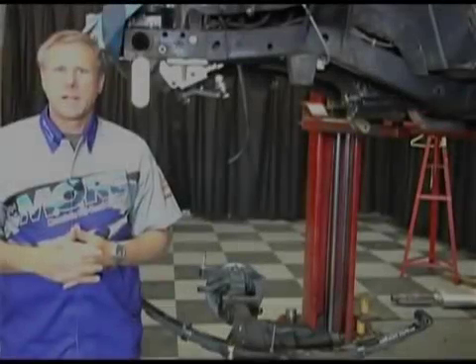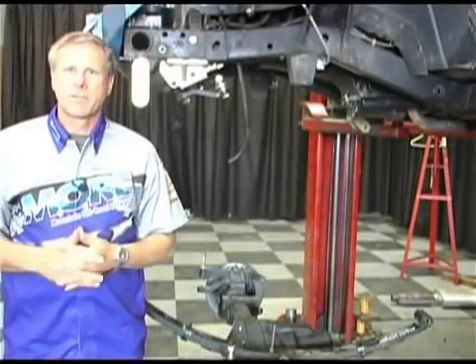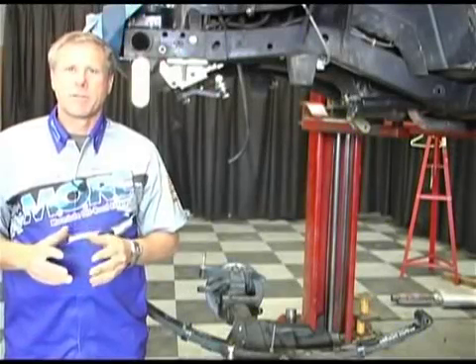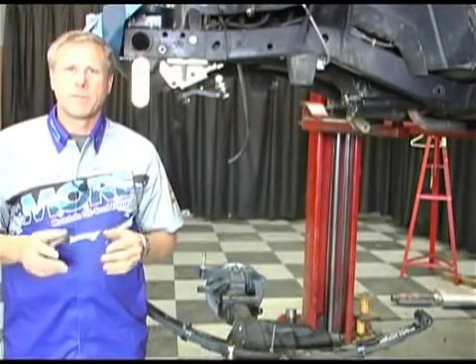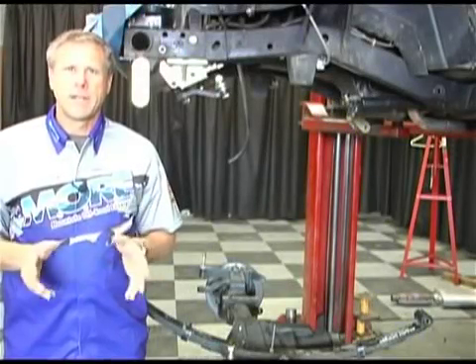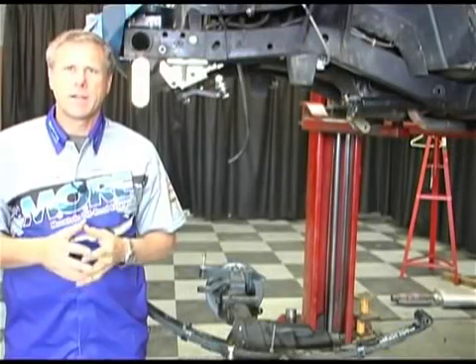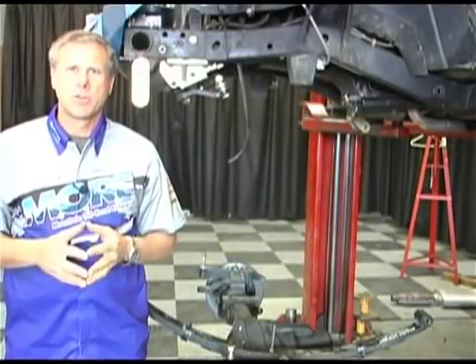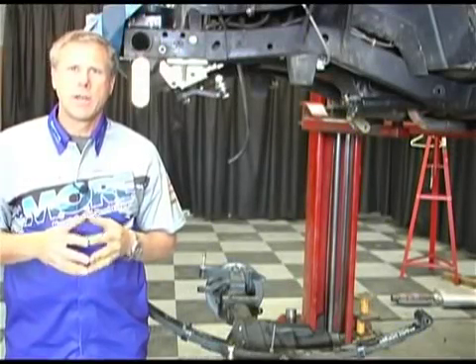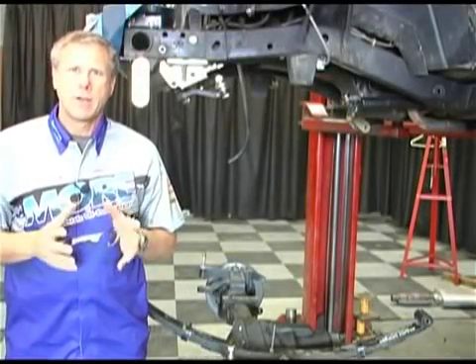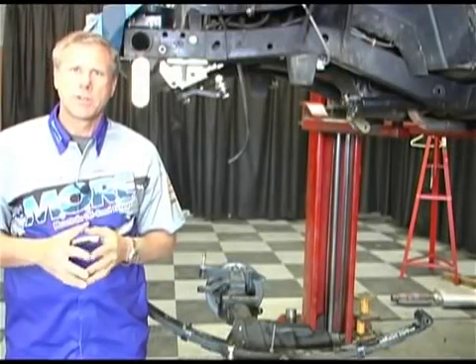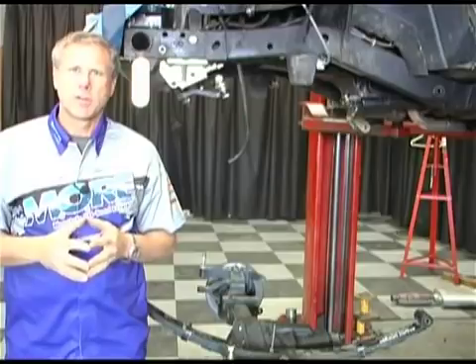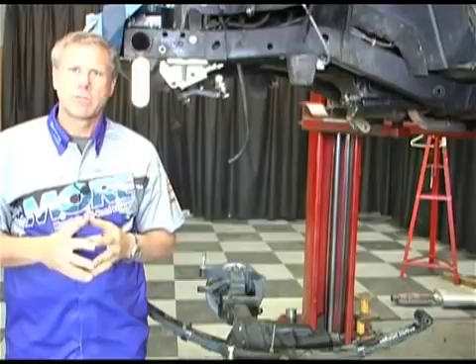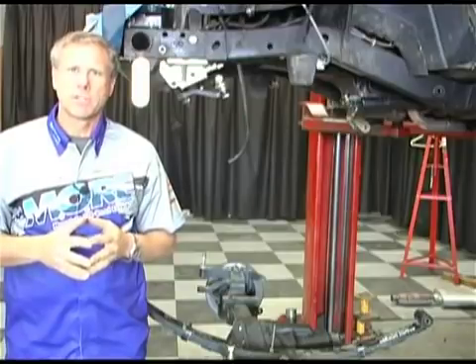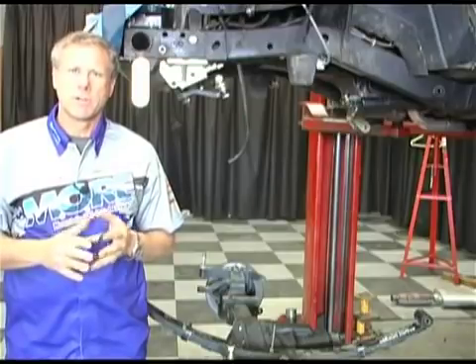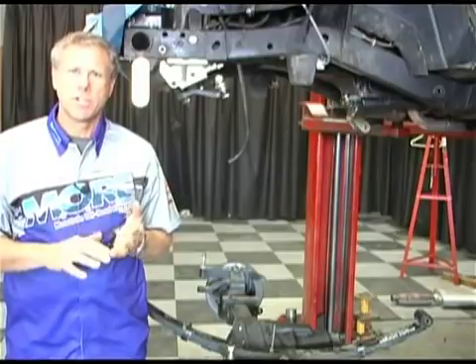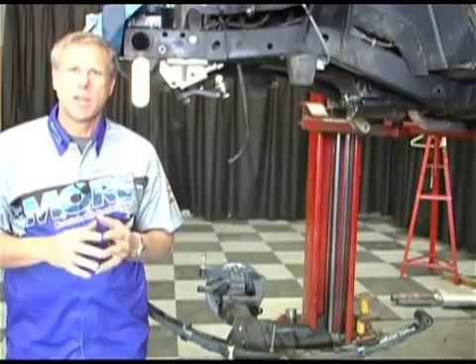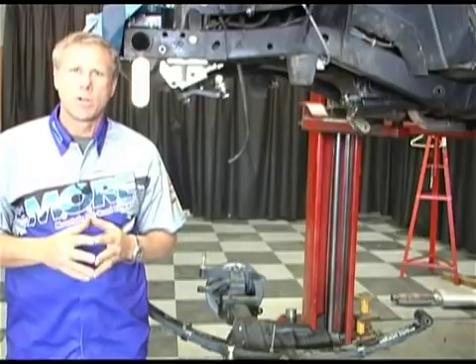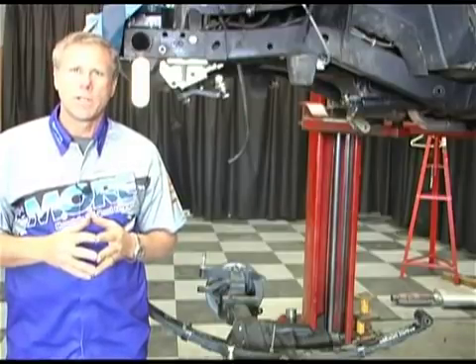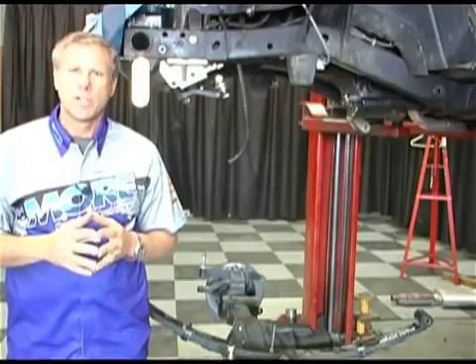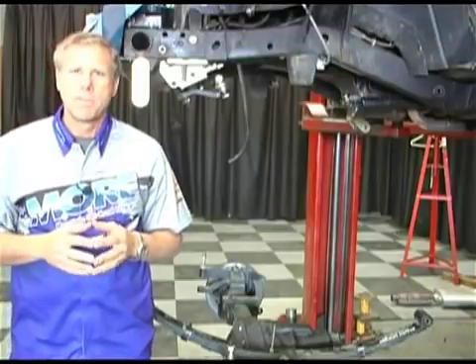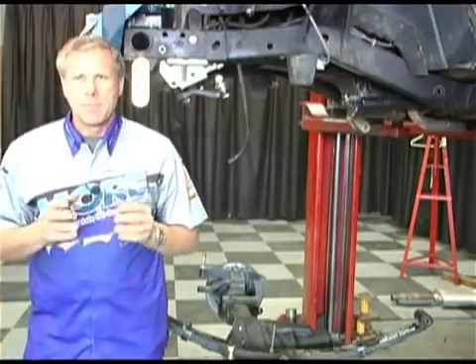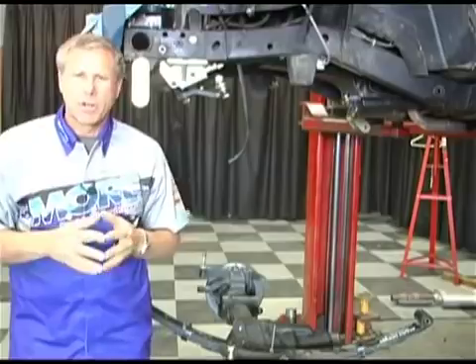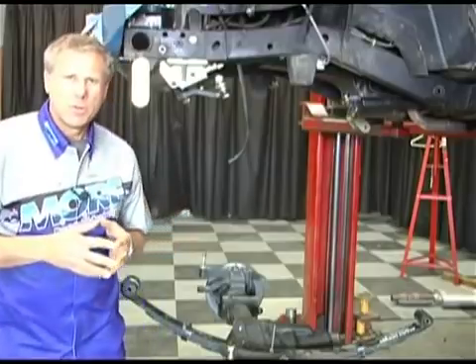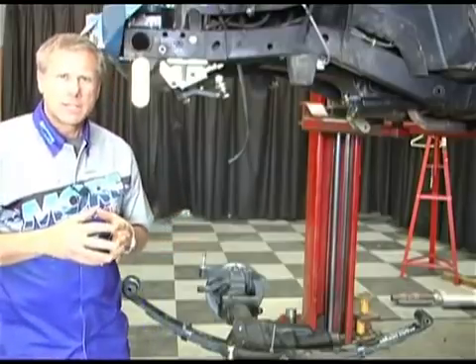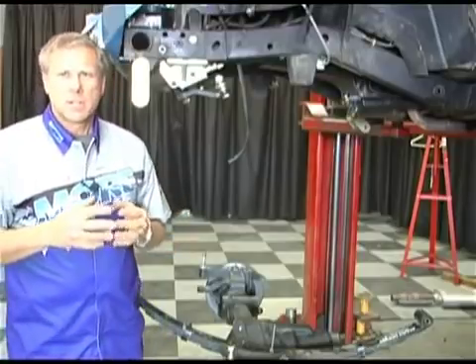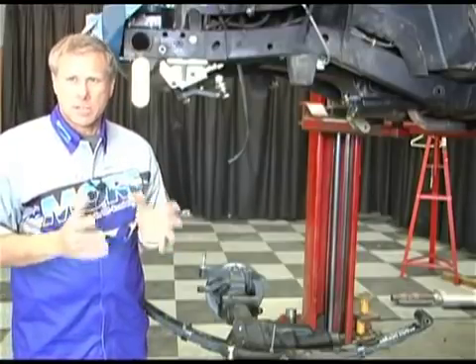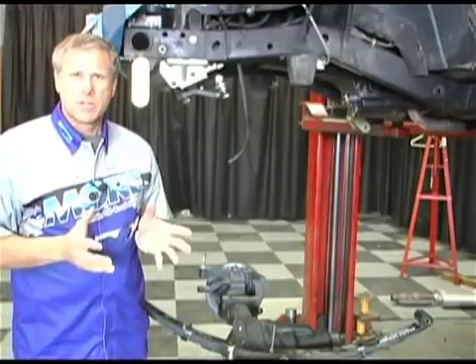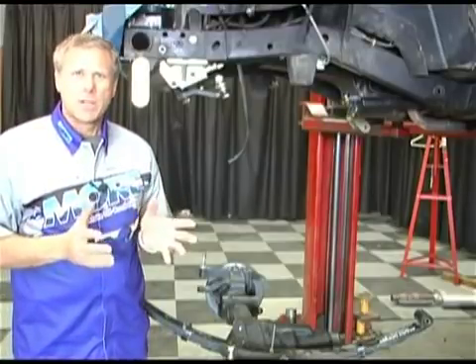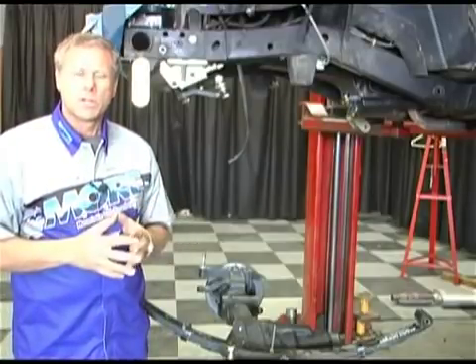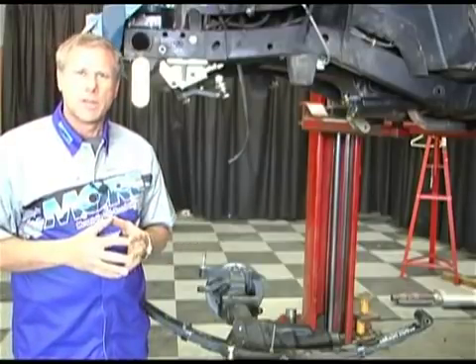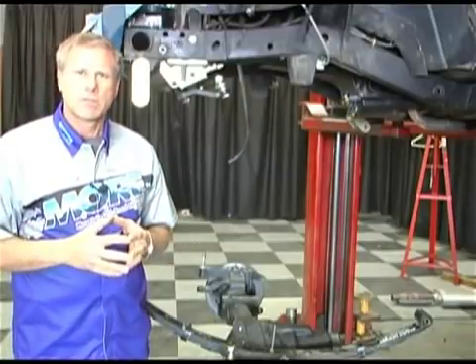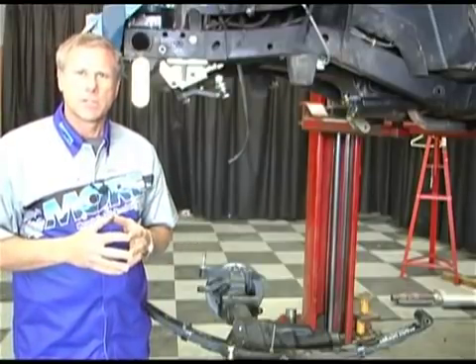Hi, I'm Scott from Mountain Off-Road and today I'm going to show you how to install your shackle reversal system on your CJ or your YJ Jeep. Before I do, let's explain to you why you would want to do a shackle reversal system.